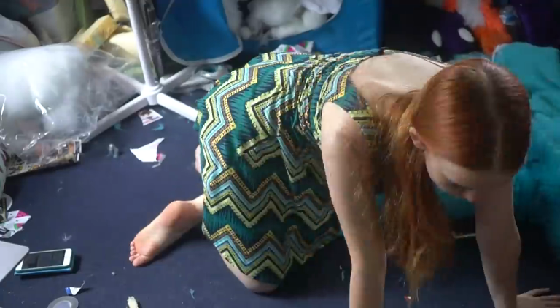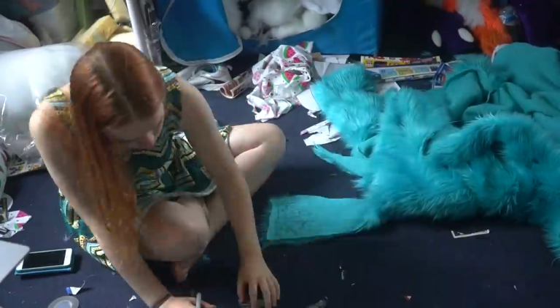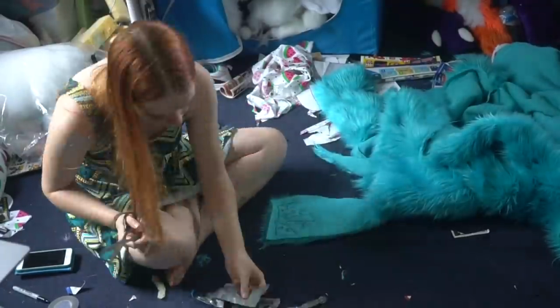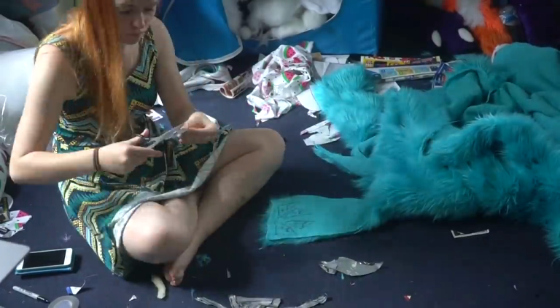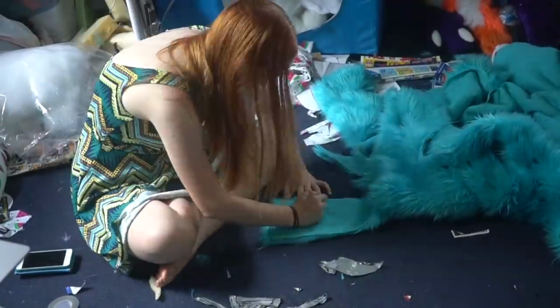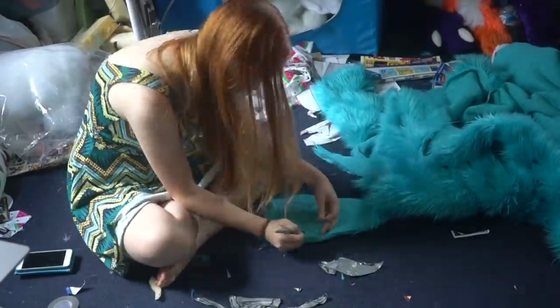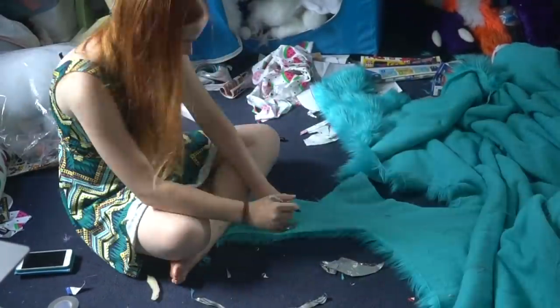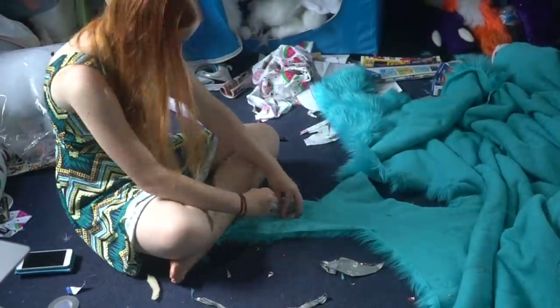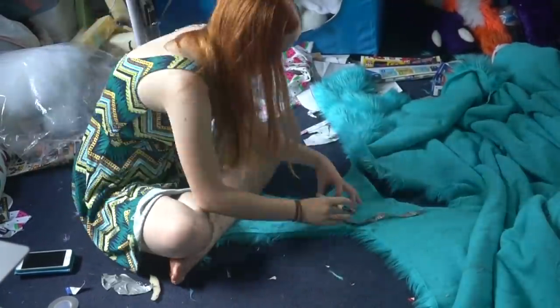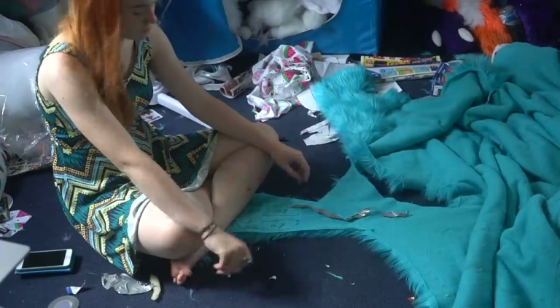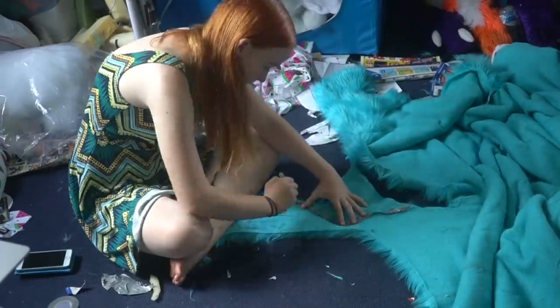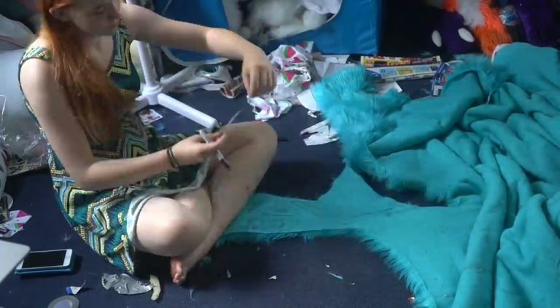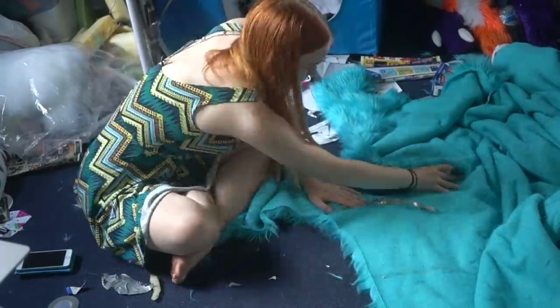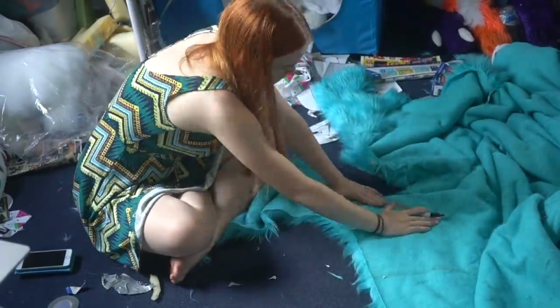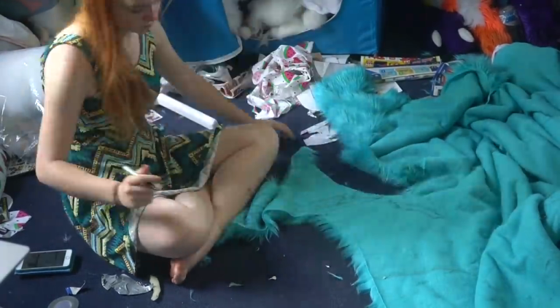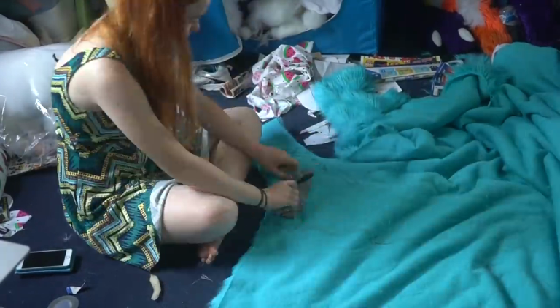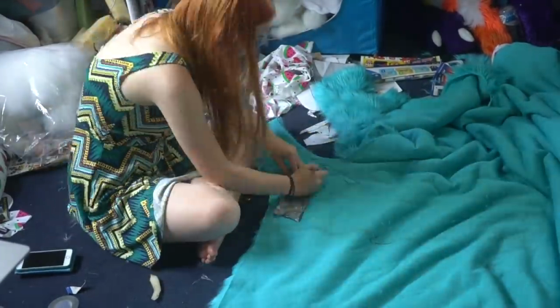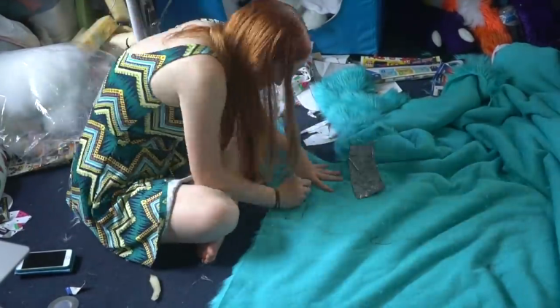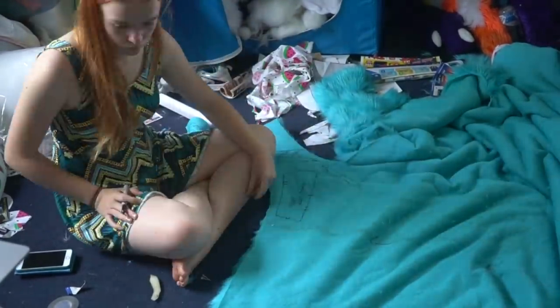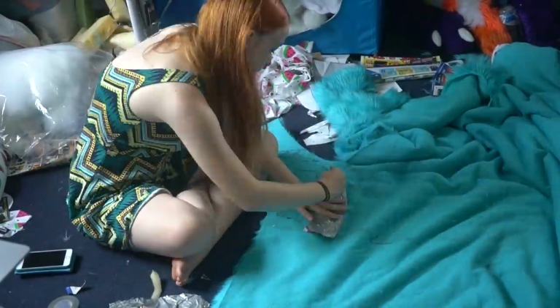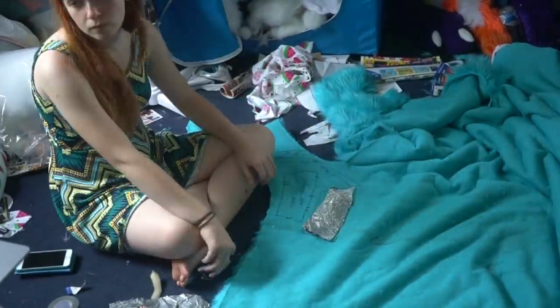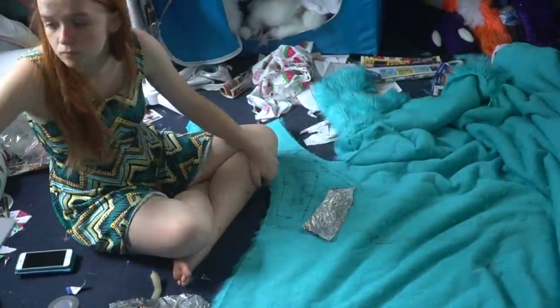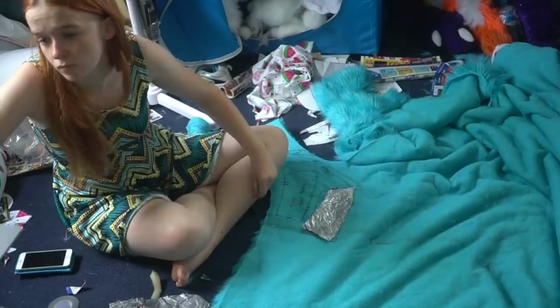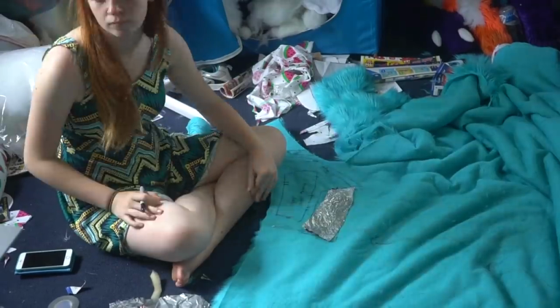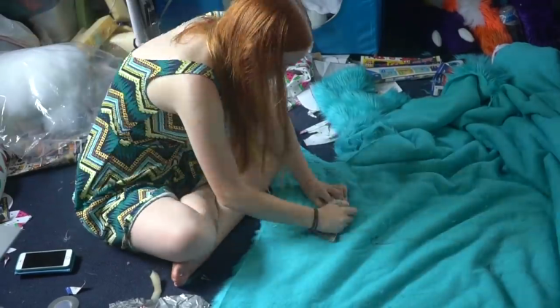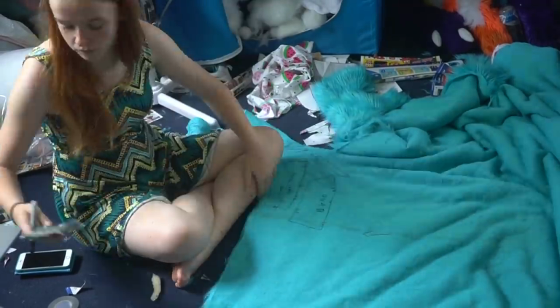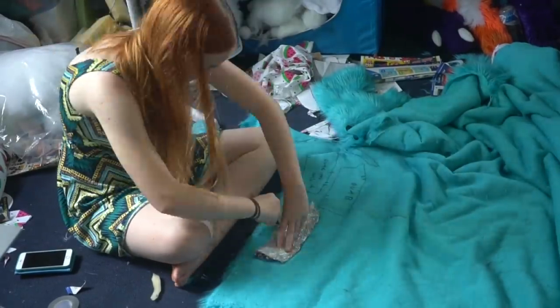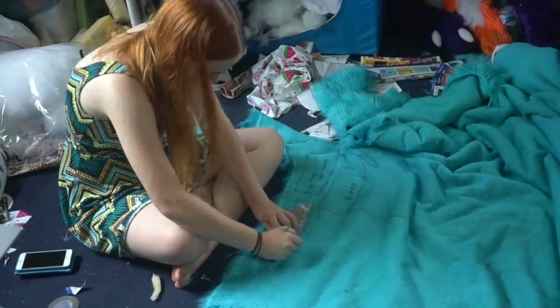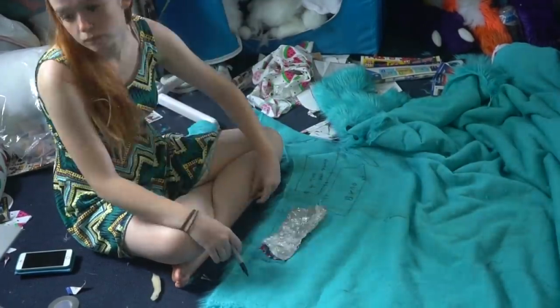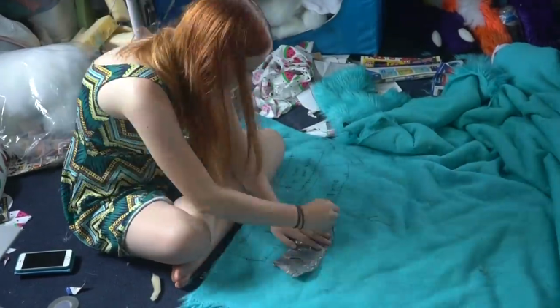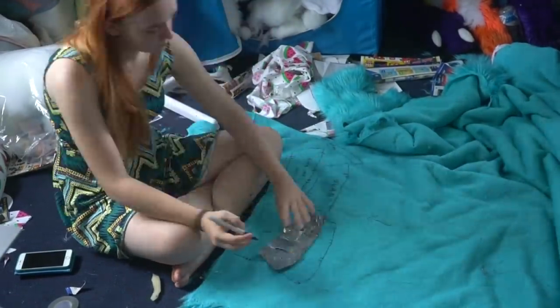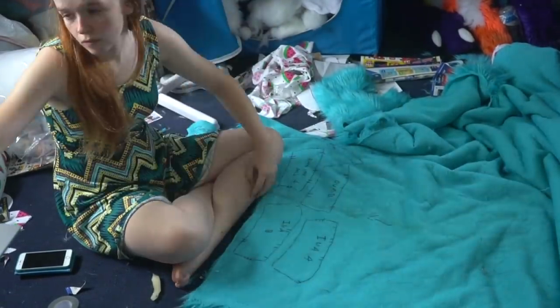Now it's time to cut the fur. I split it into the two colours we used to make the suit and take careful note of the fur direction. I trace it onto the back of the fur and cut out. I repeat this with the black fur.